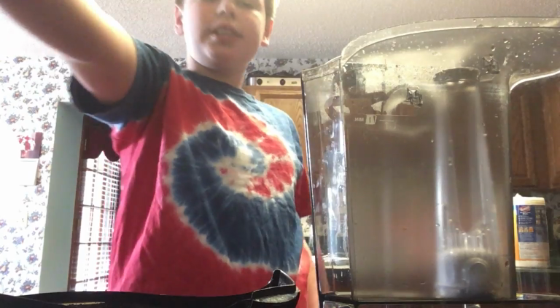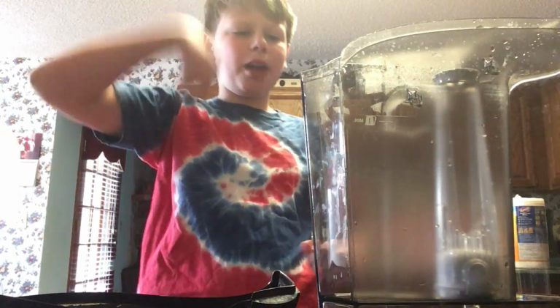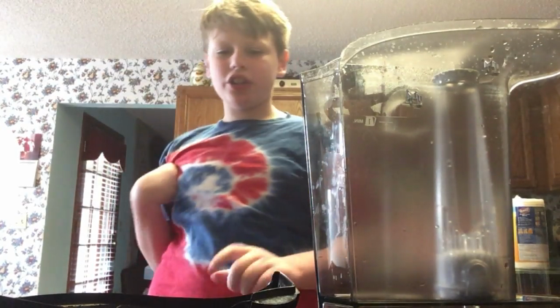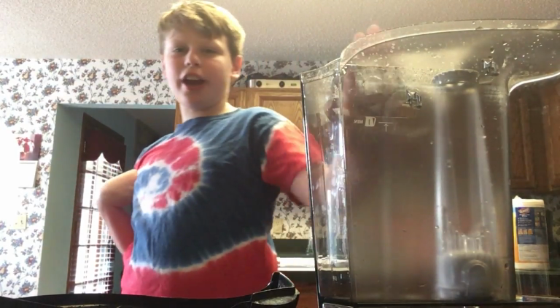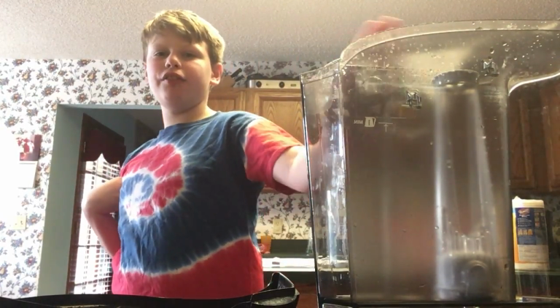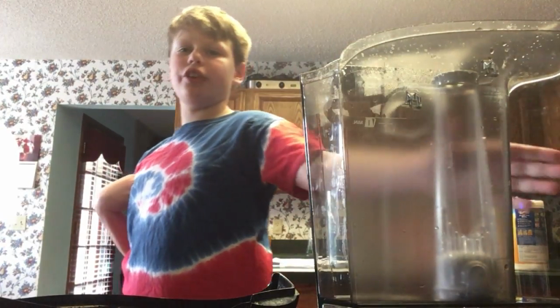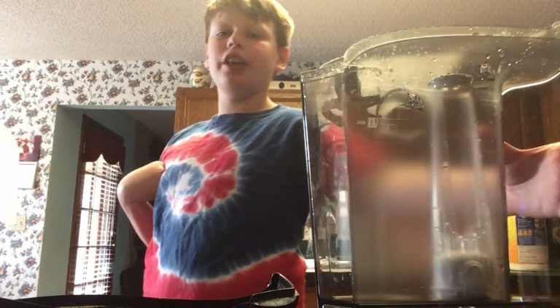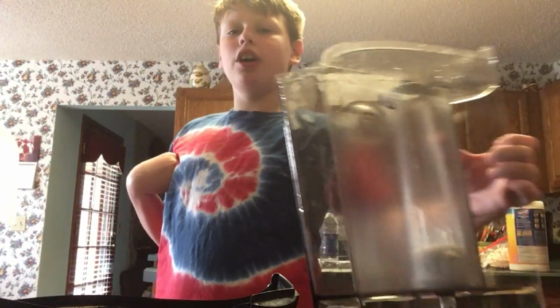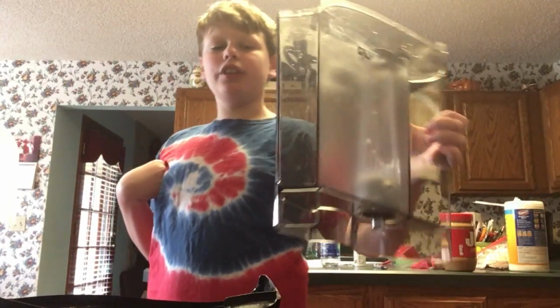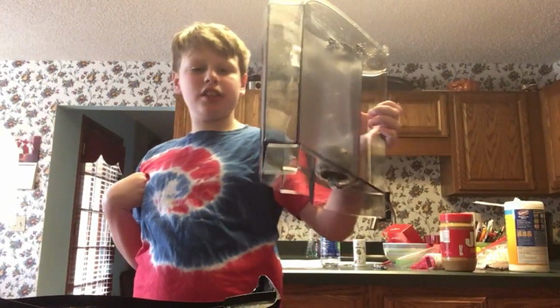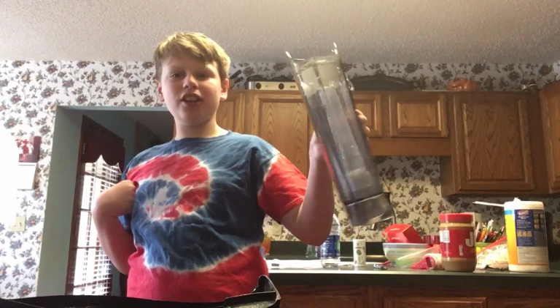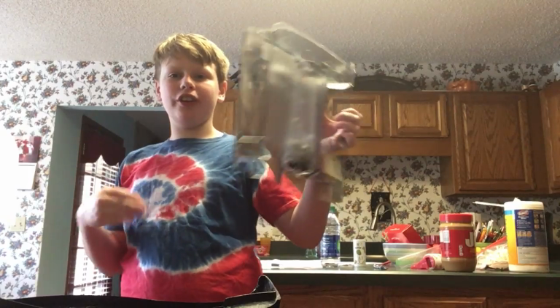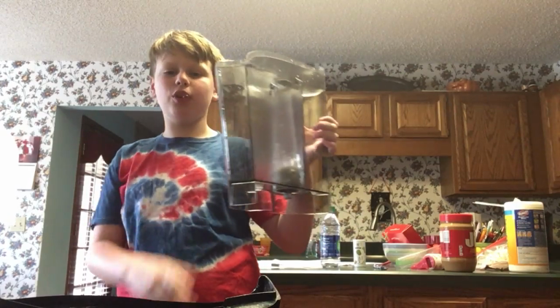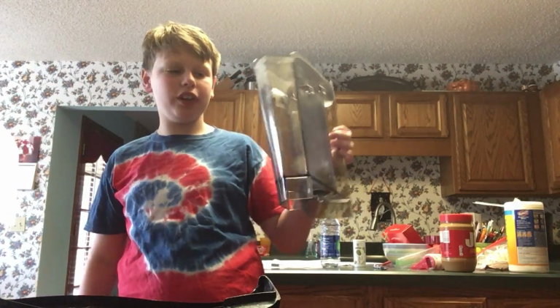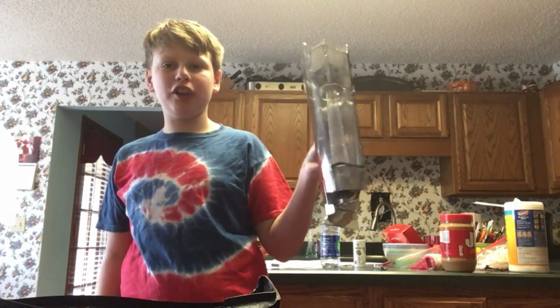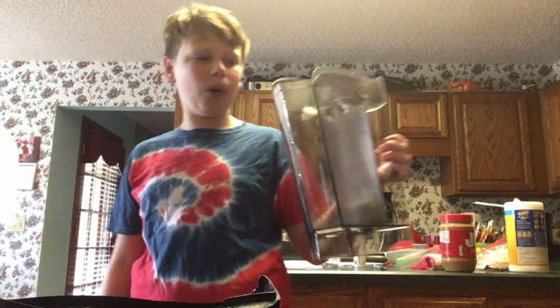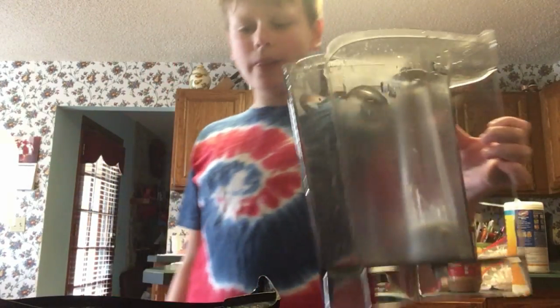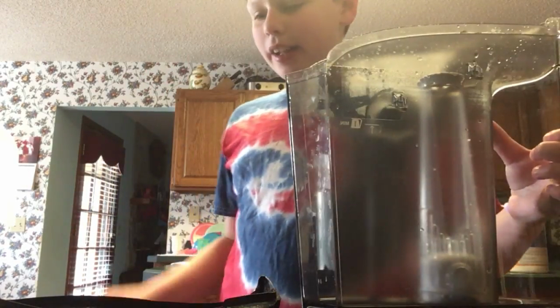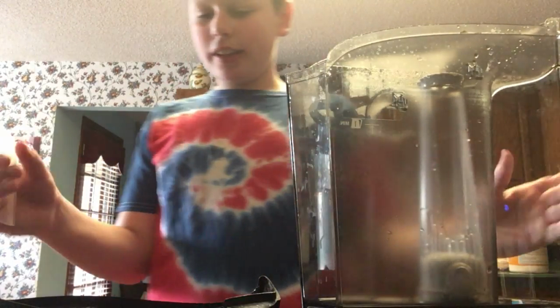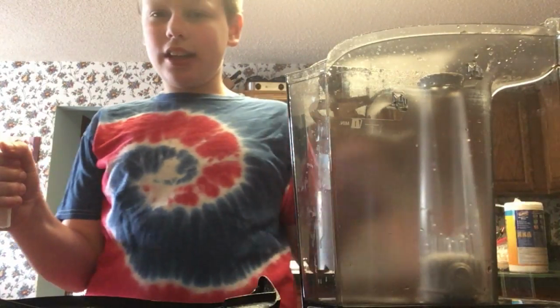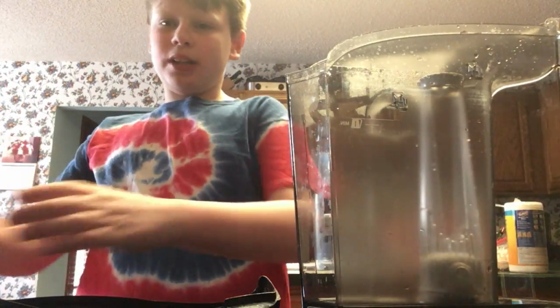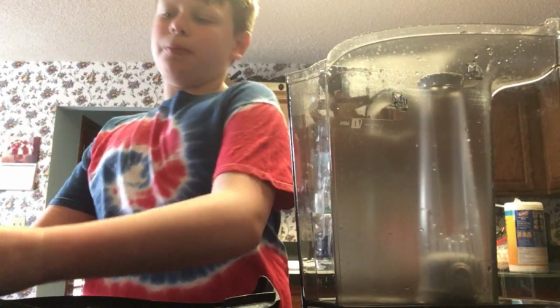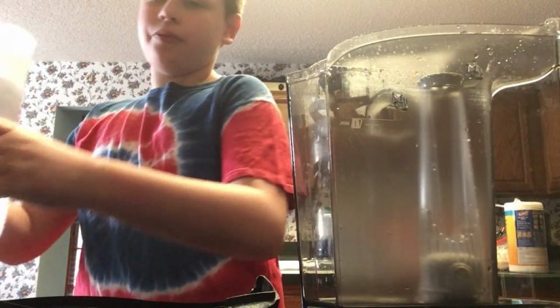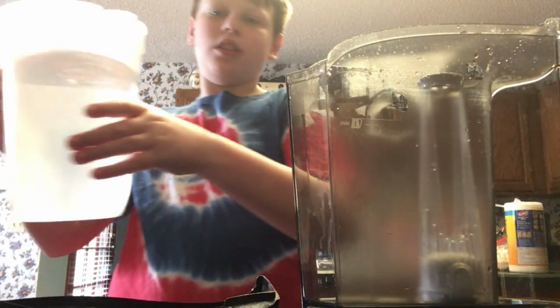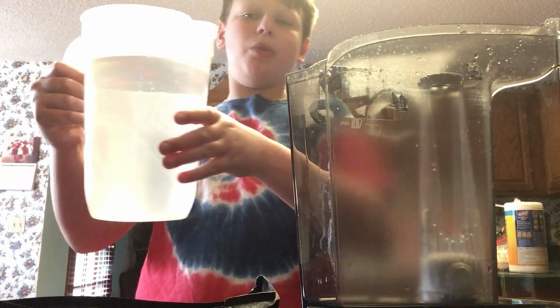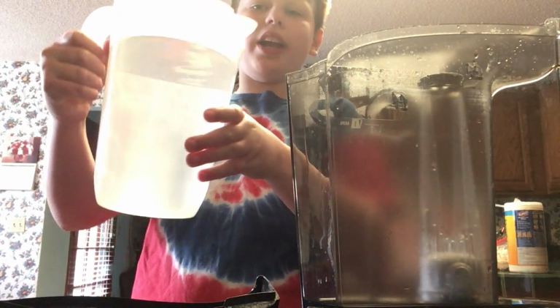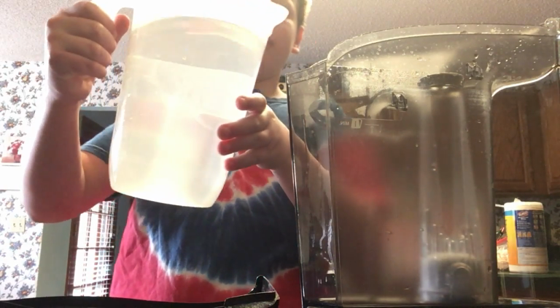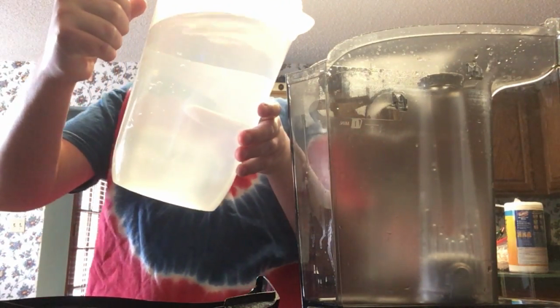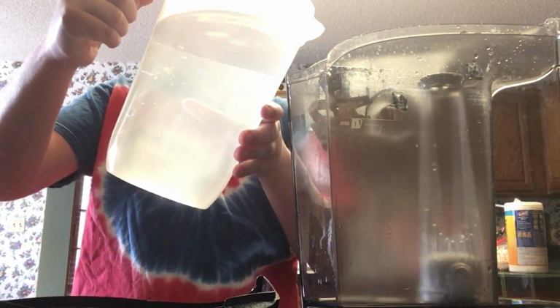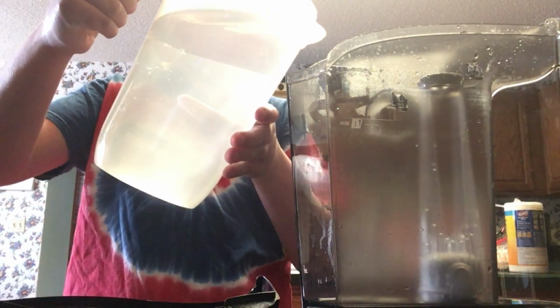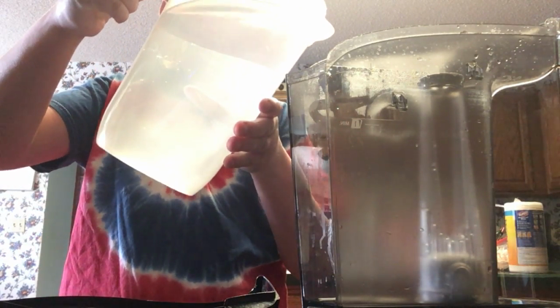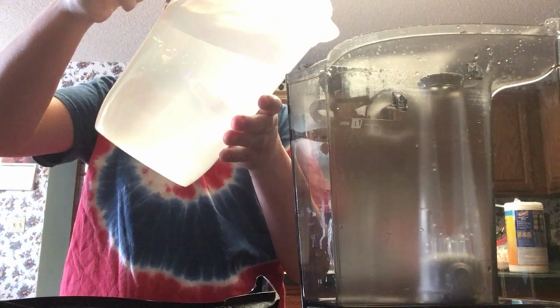Today I'm actually going to show you how you can fill your Keurig. All you need is to detach your Keurig reservoir and a pitcher. Pour every chemical in.